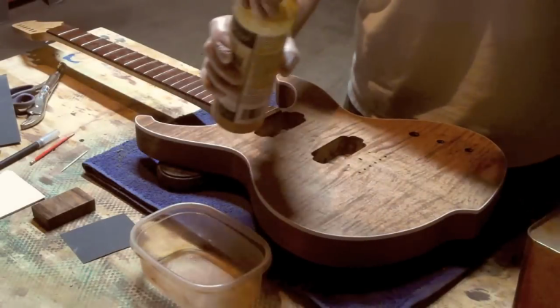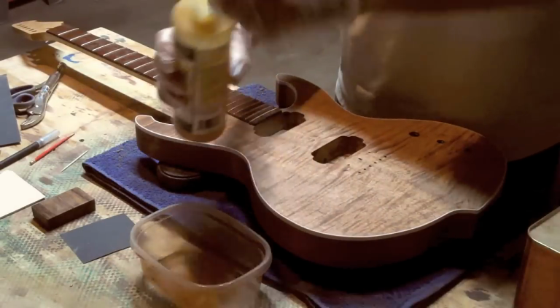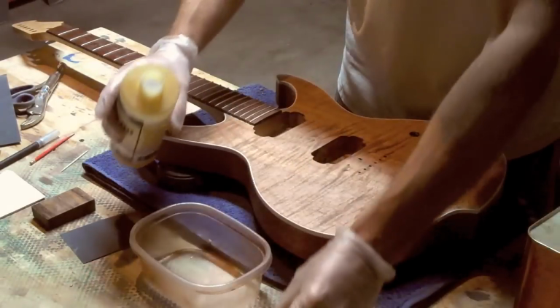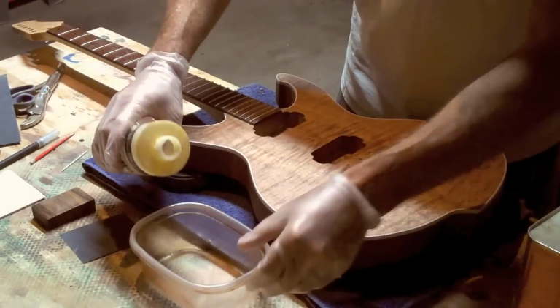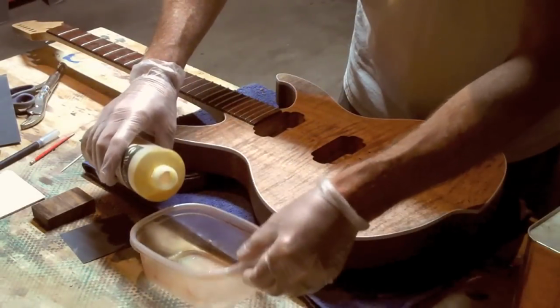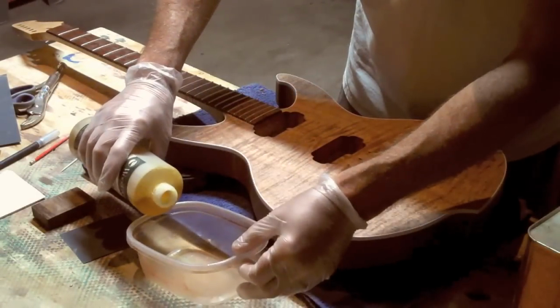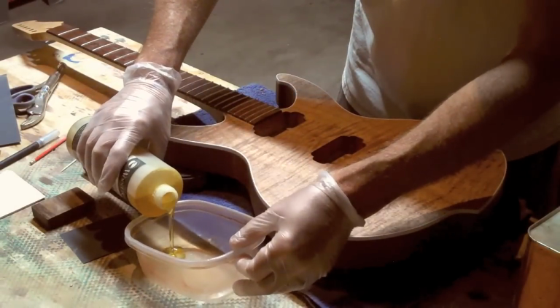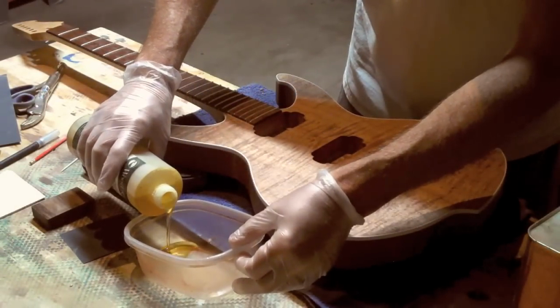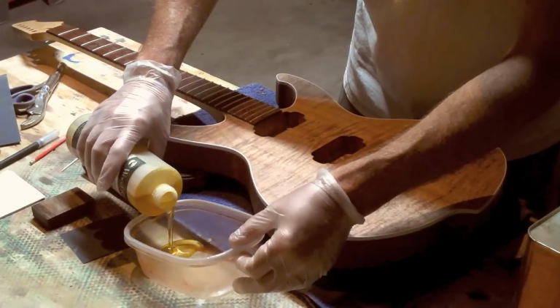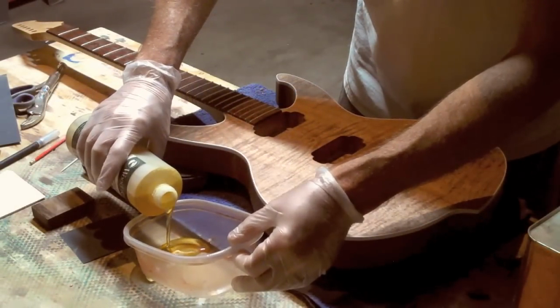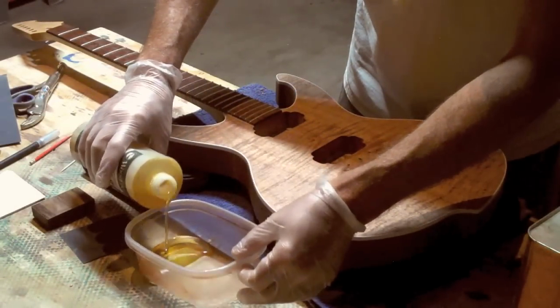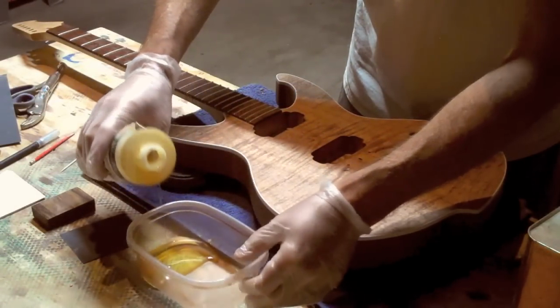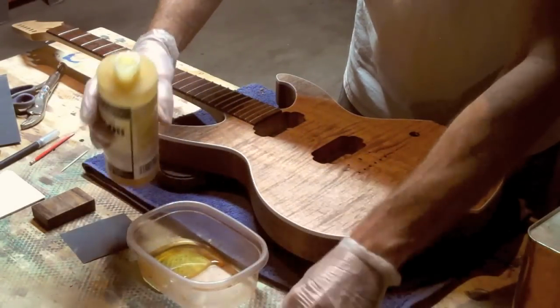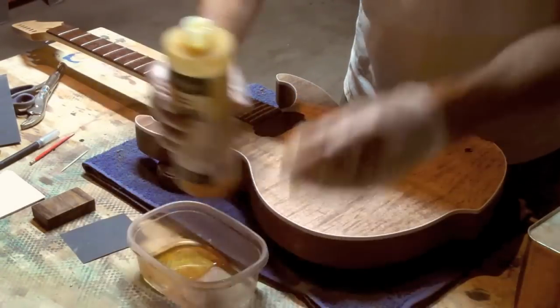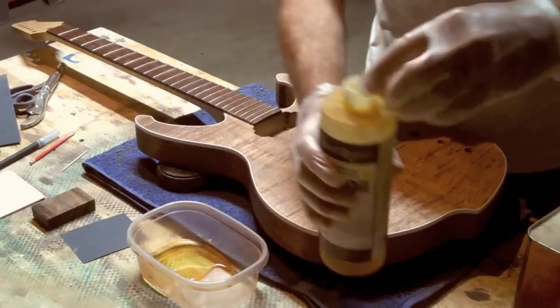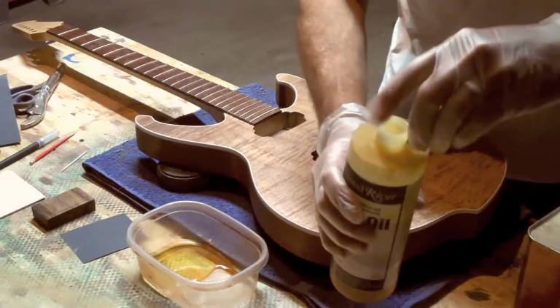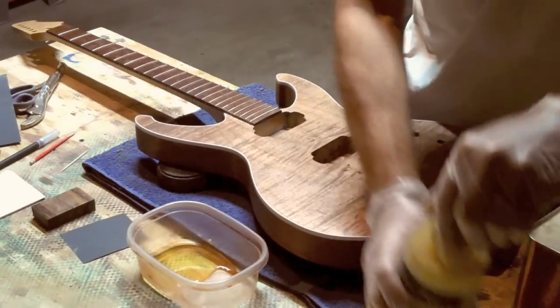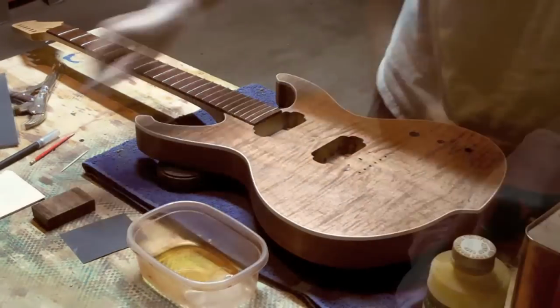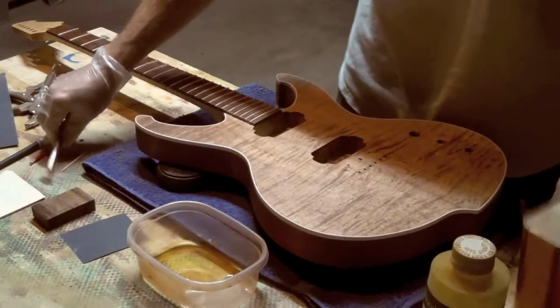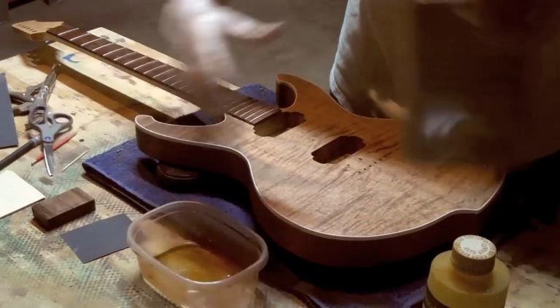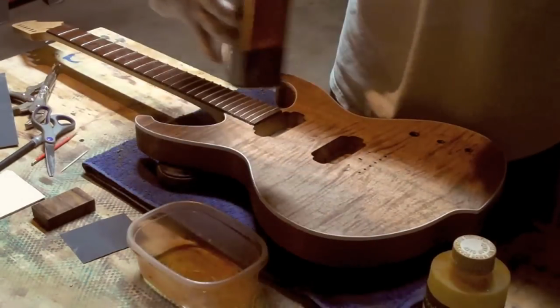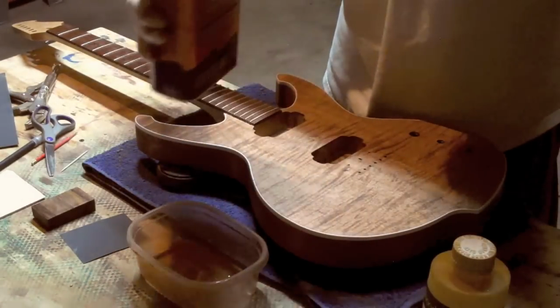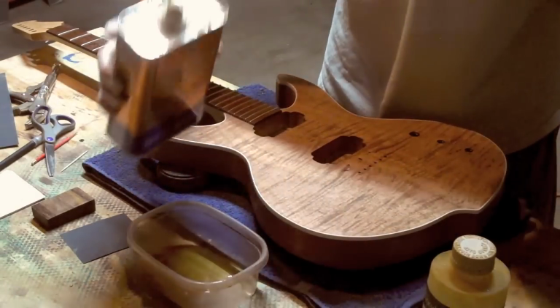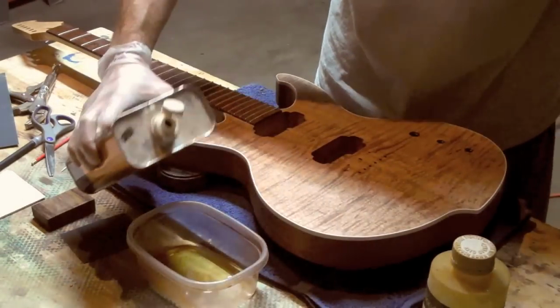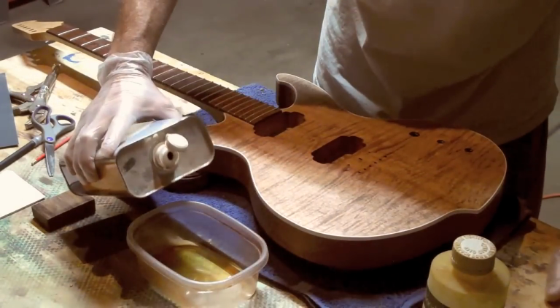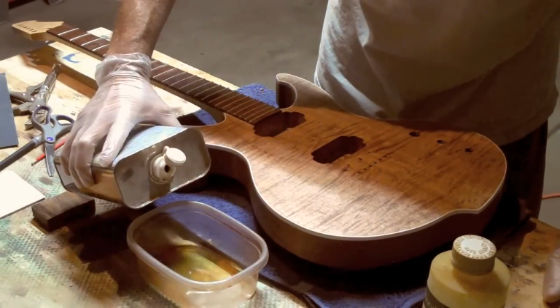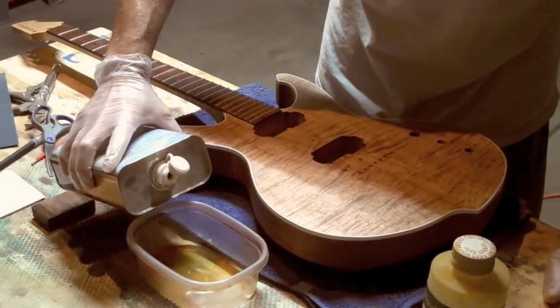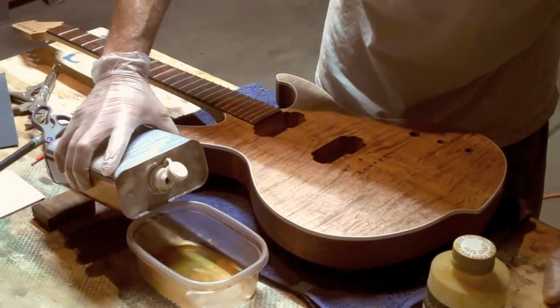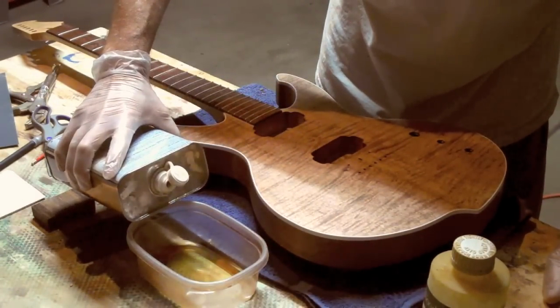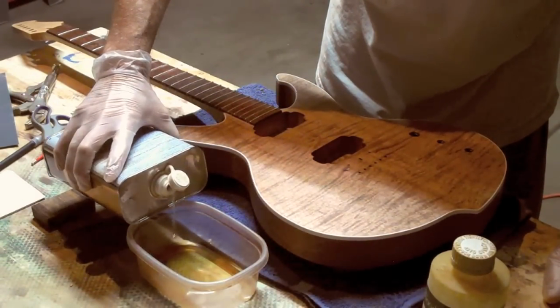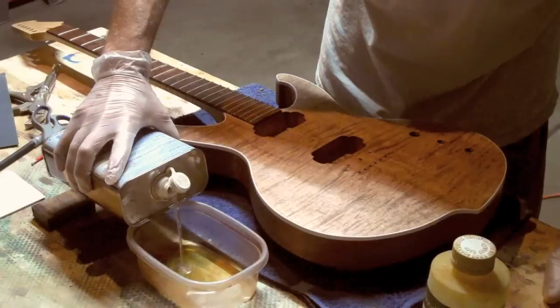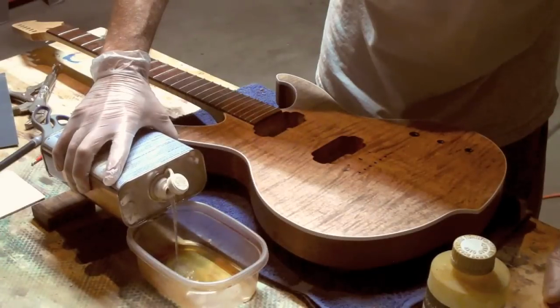When I use tung oil on a guitar, I use only pure tung oil, and not one of those blended varieties you find at the big box hardware stores. I also like to thin it with some mineral spirits. That way it will soak into the wood better.